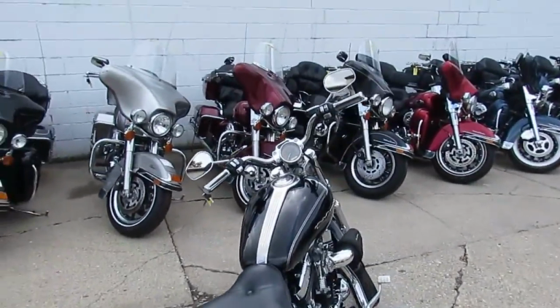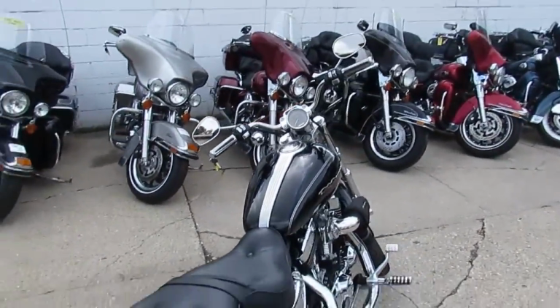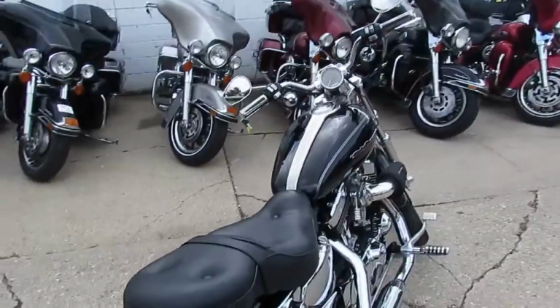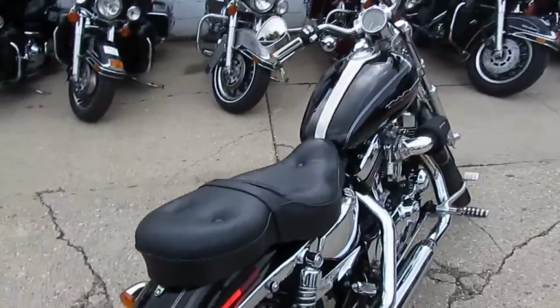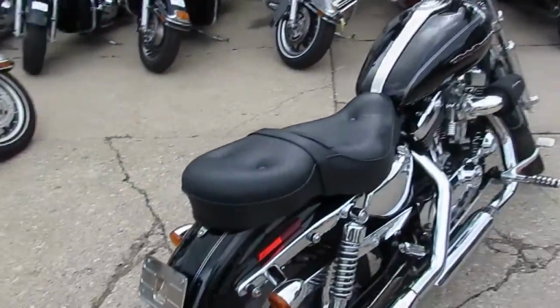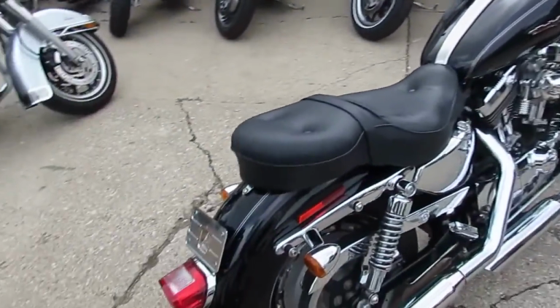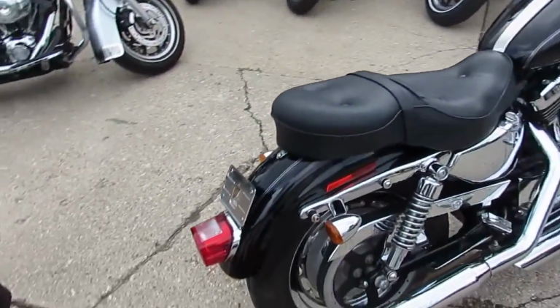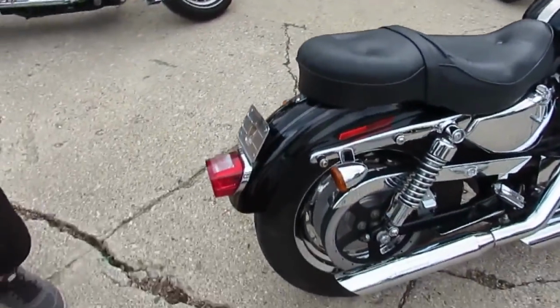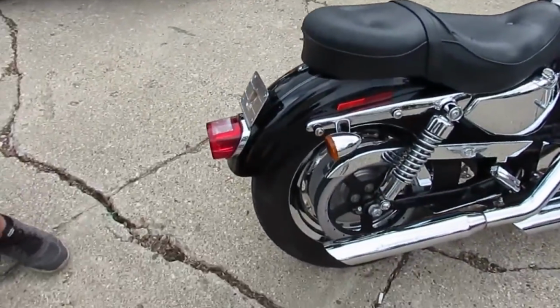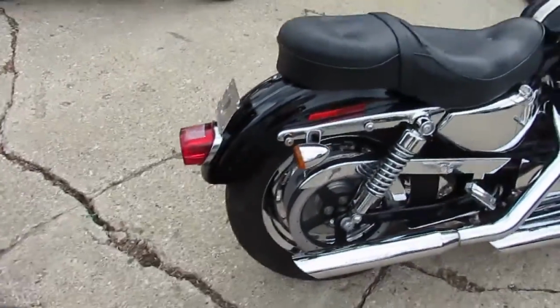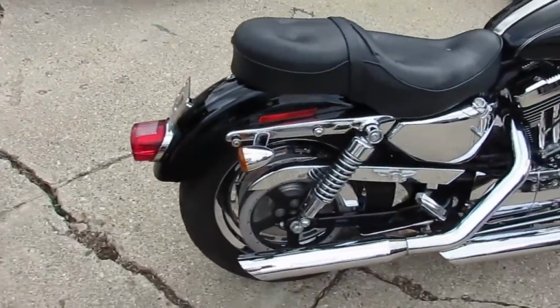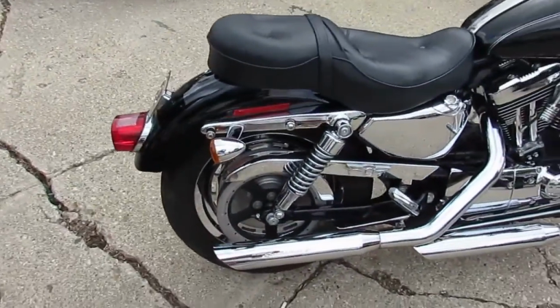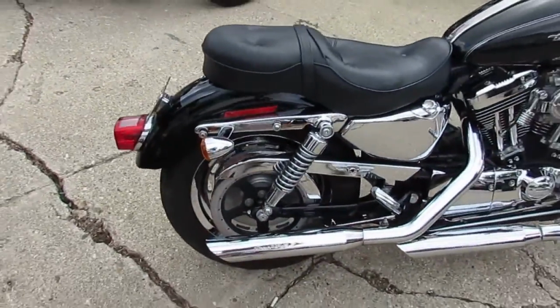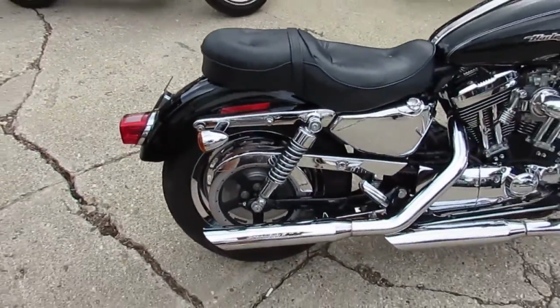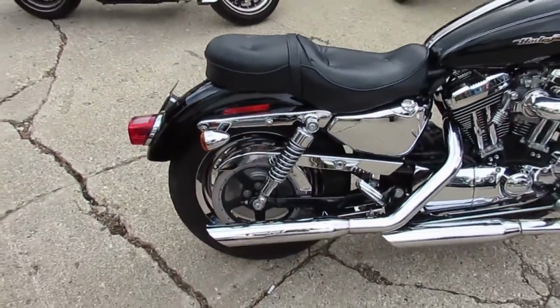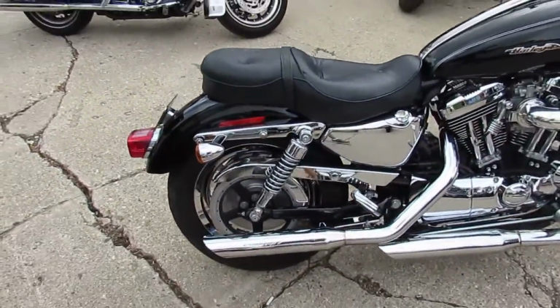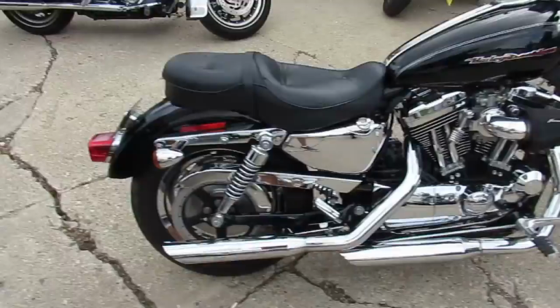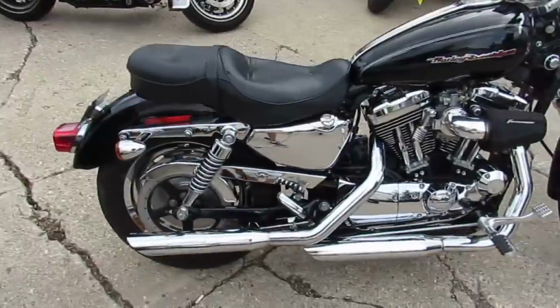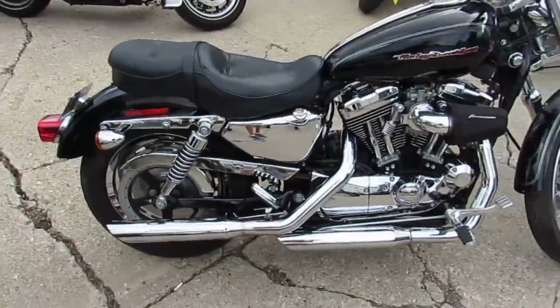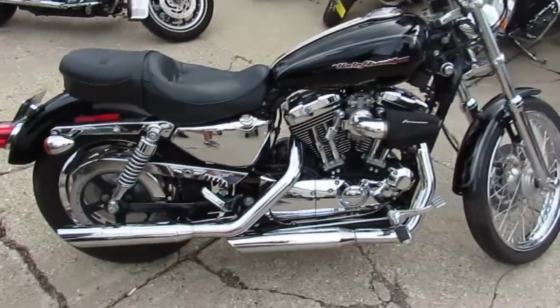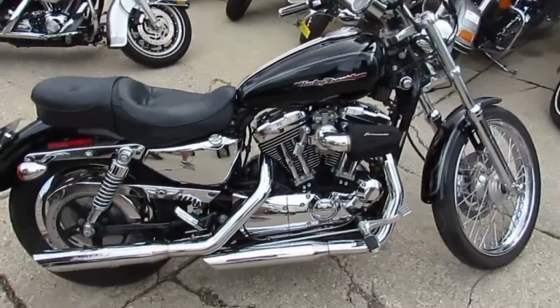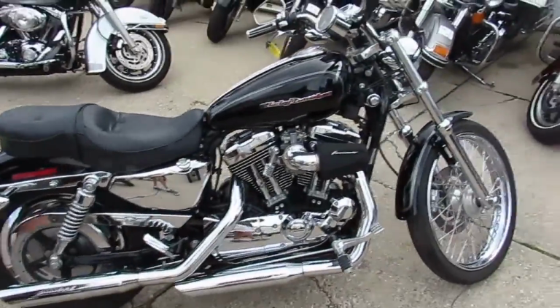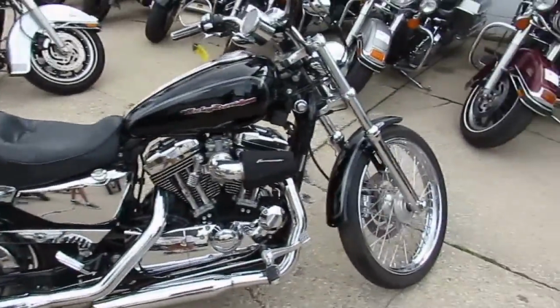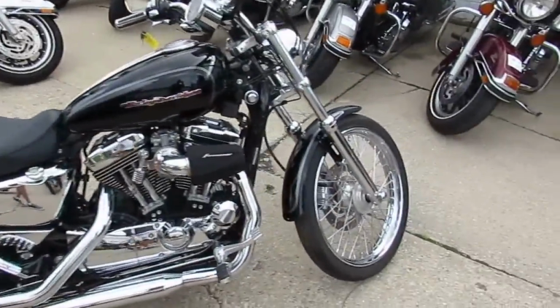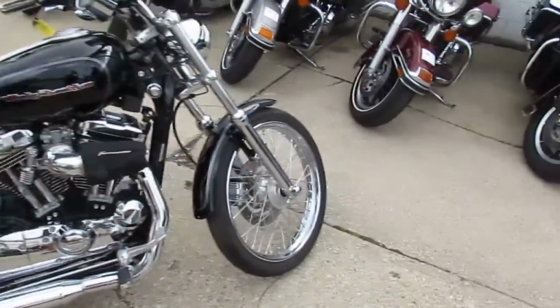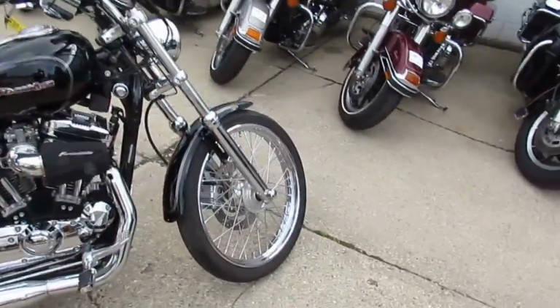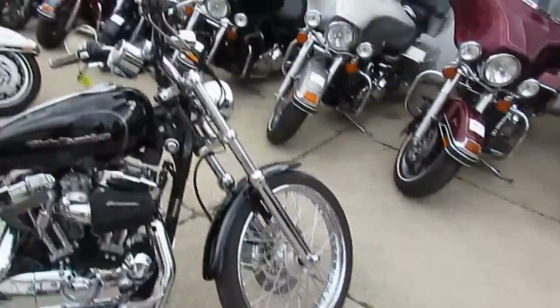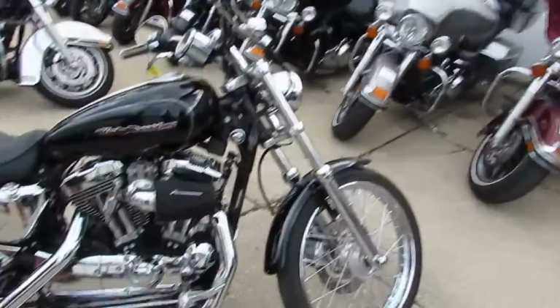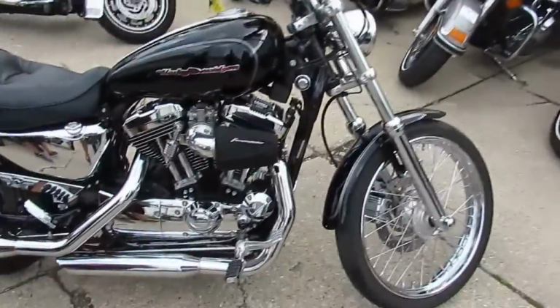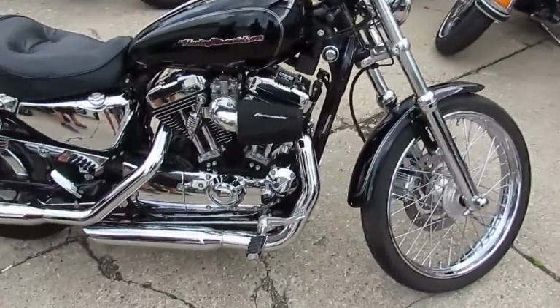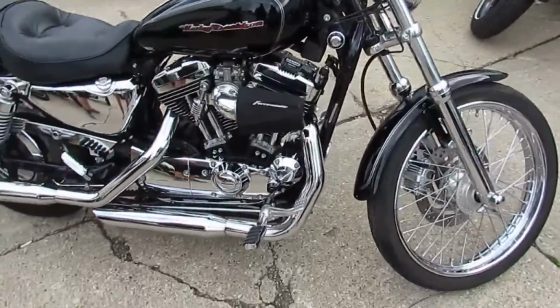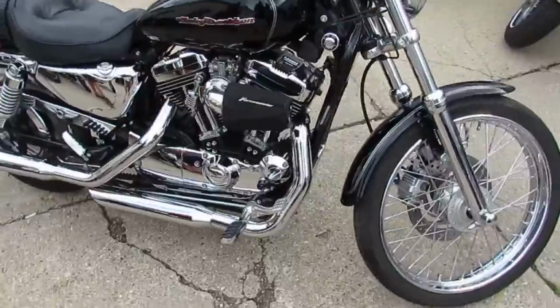This one here is a 2005 used Harley Sportster, 31,200 miles, for sale. It's got the Screamin' Eagle exhaust, the Forcewinder air intake, chrome switches and more.